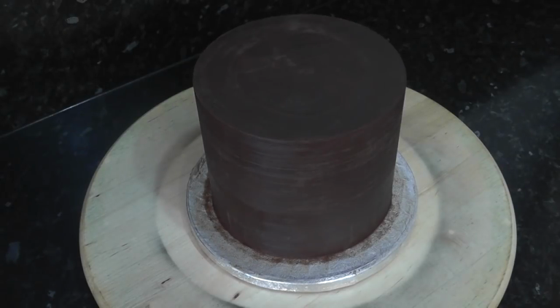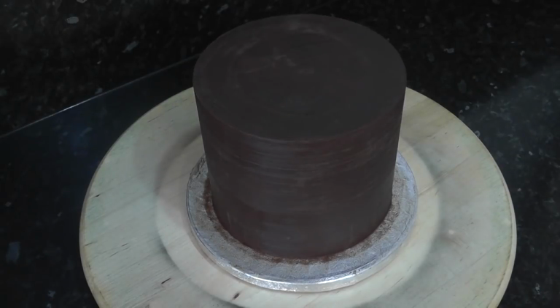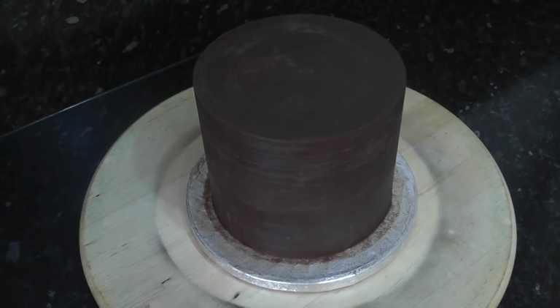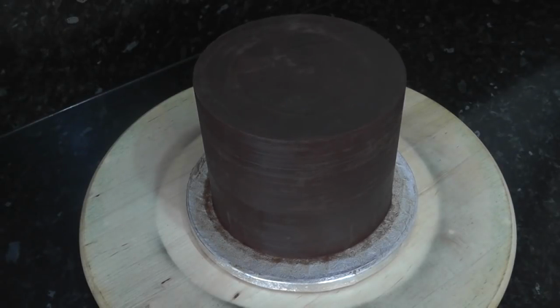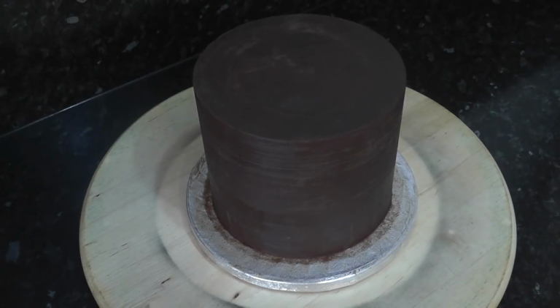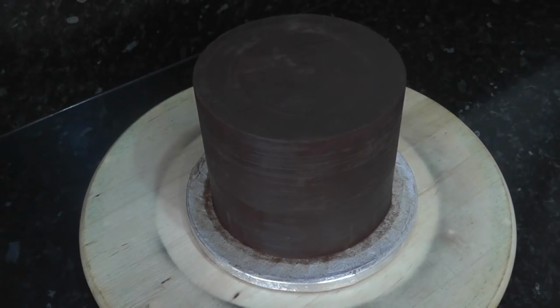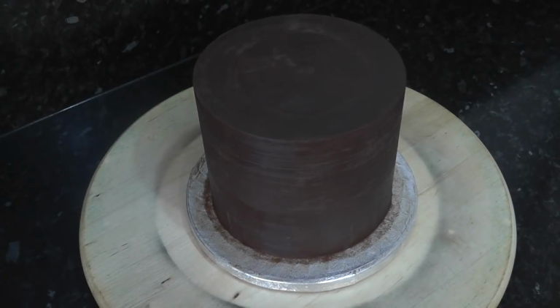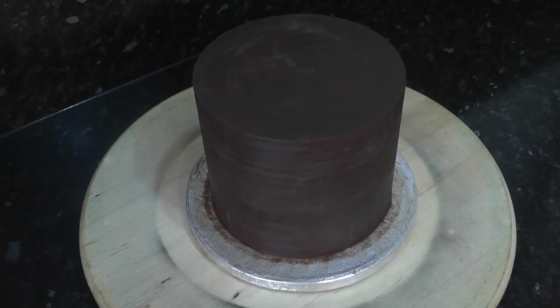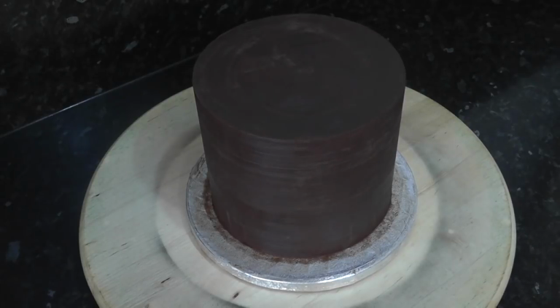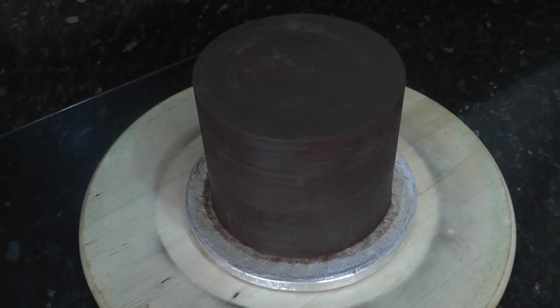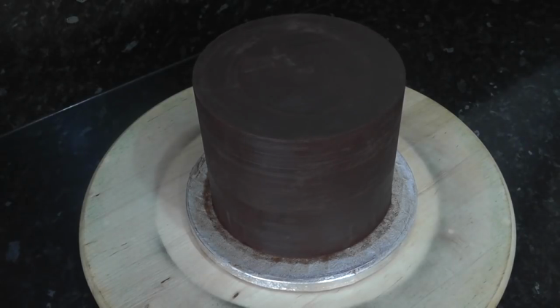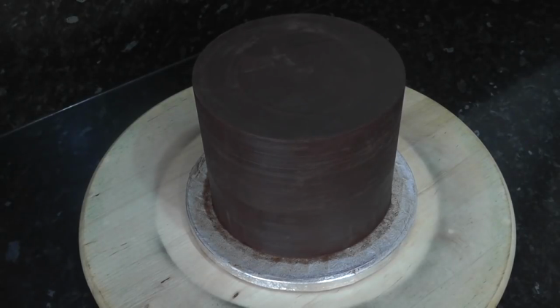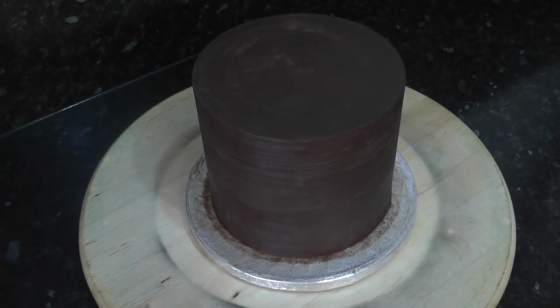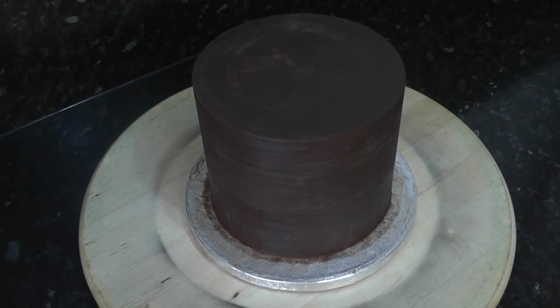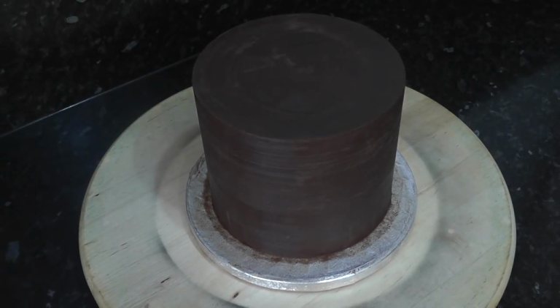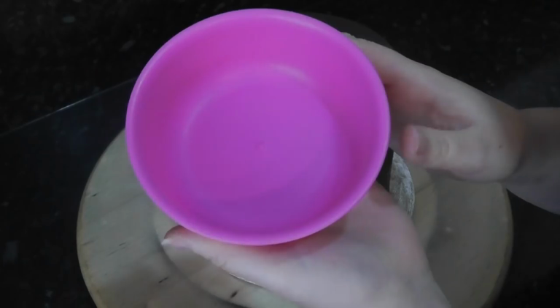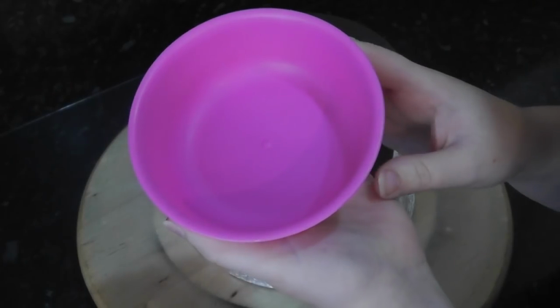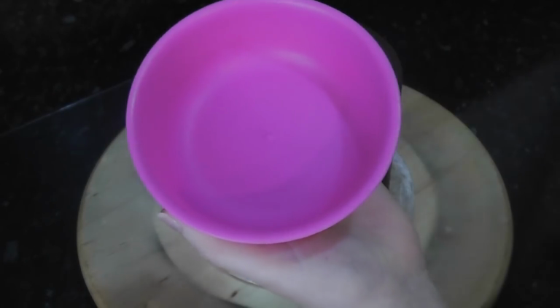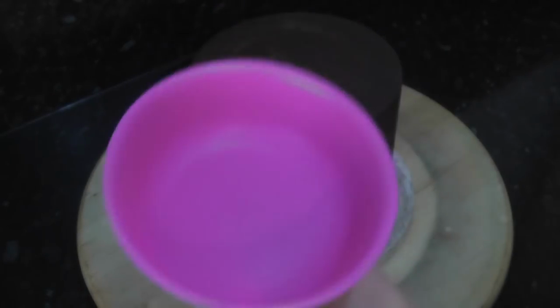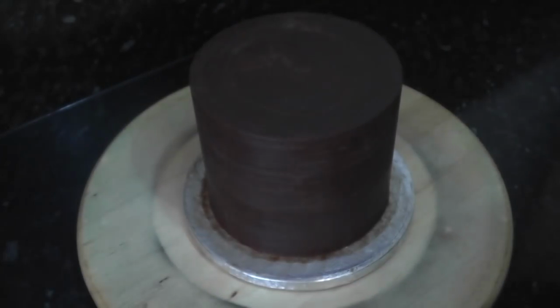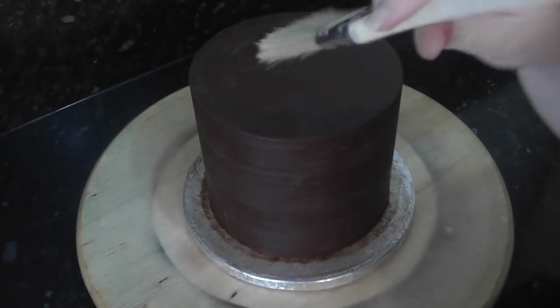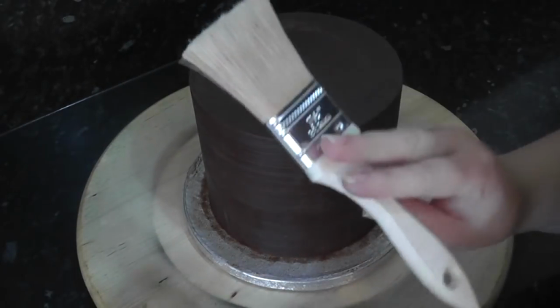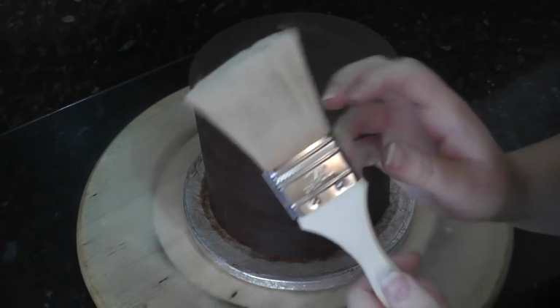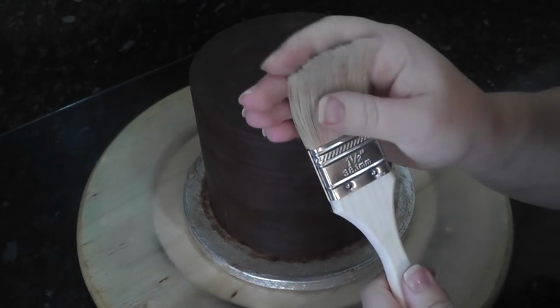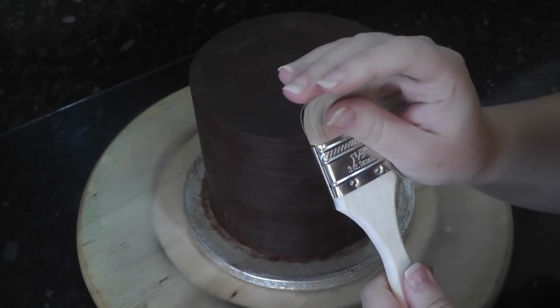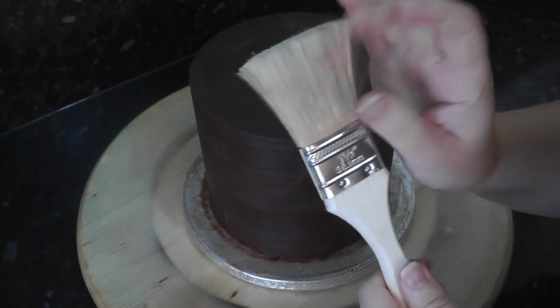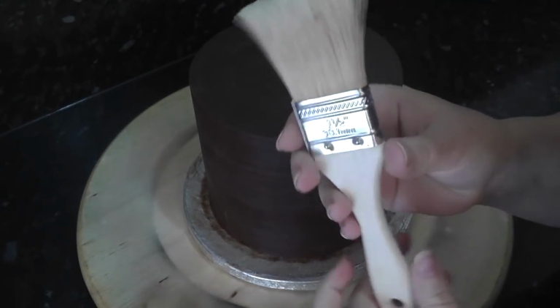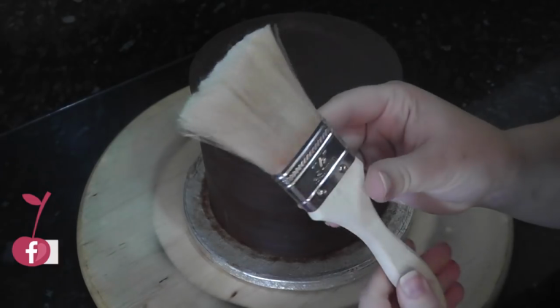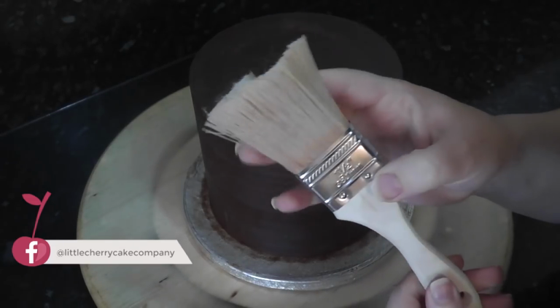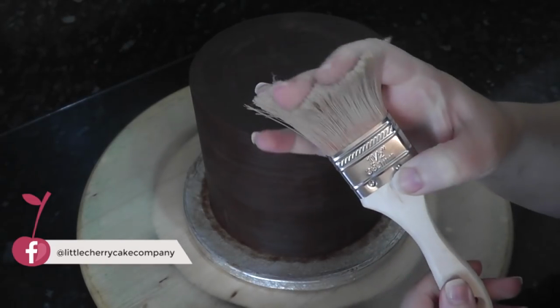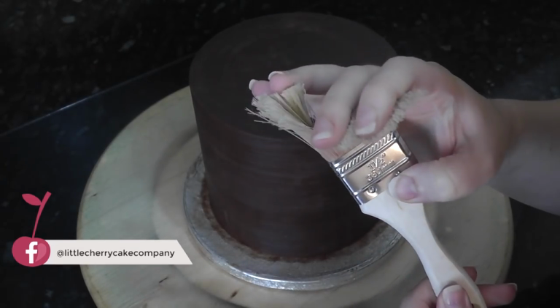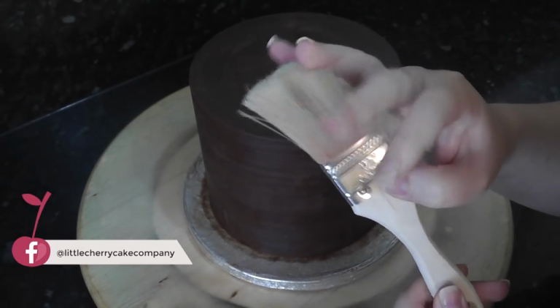This tutorial doesn't require any sugar paste — no kneading or rolling out. We're going to paint it with luster. You just need a bowl and a wide paintbrush. I got this one in a pack from the pound shop. Try and find one where the bristles aren't too tough.